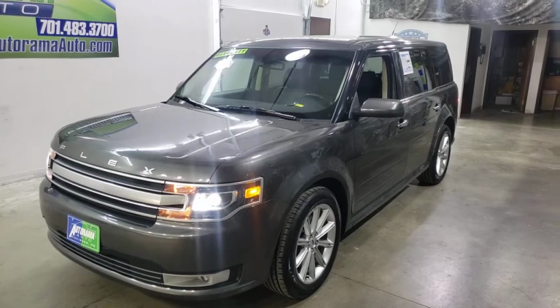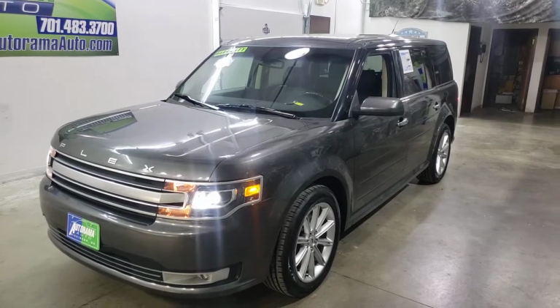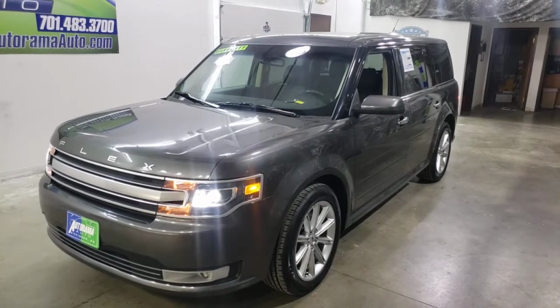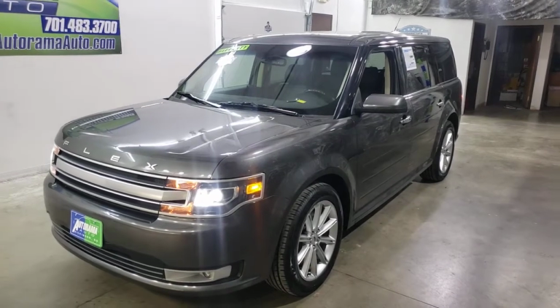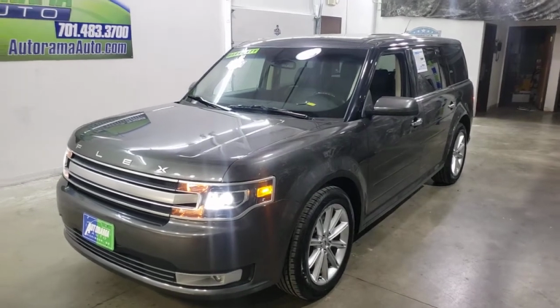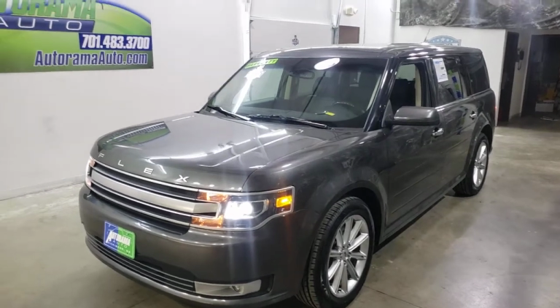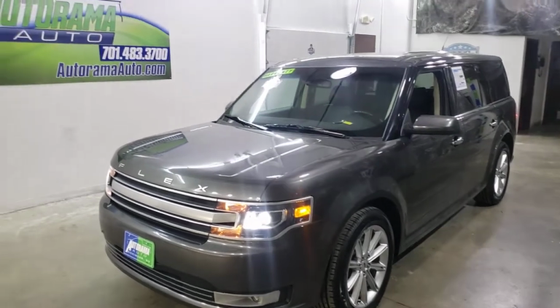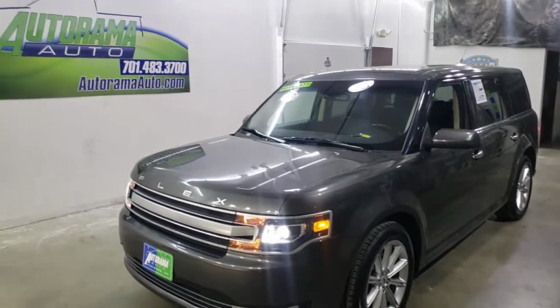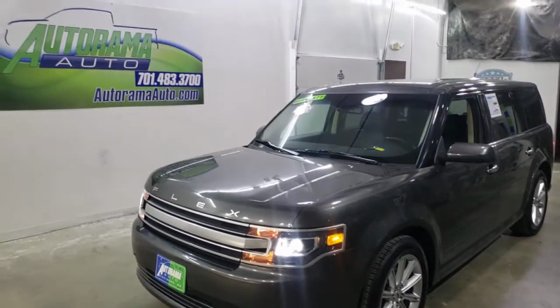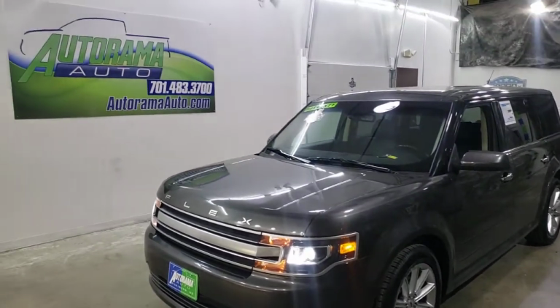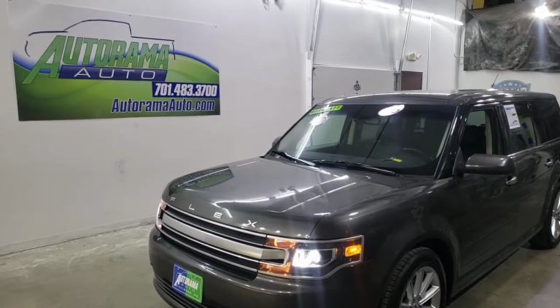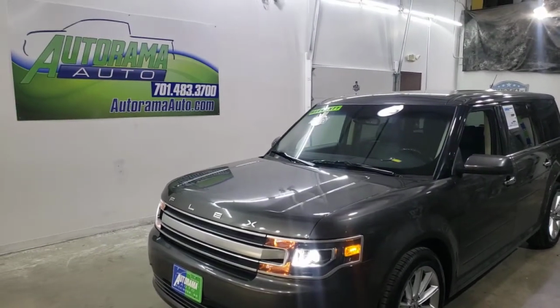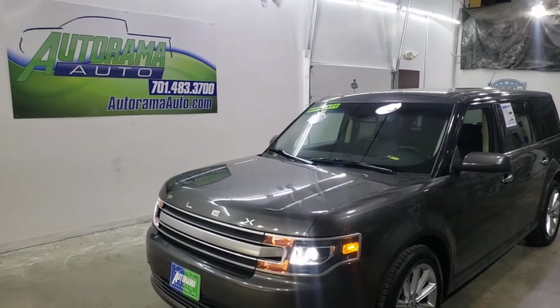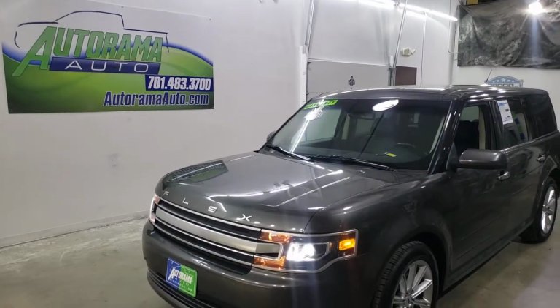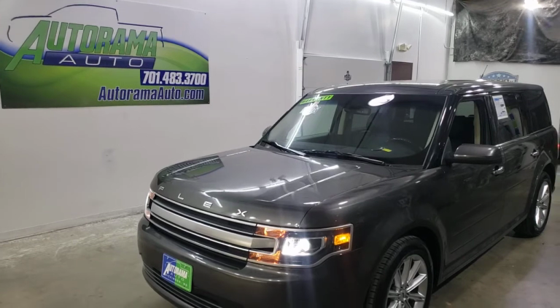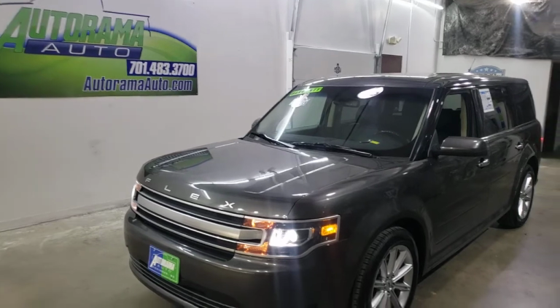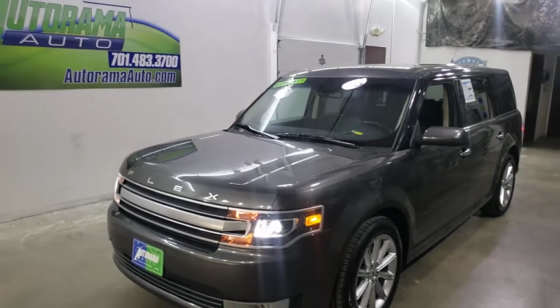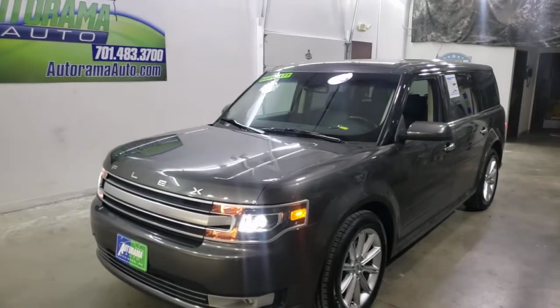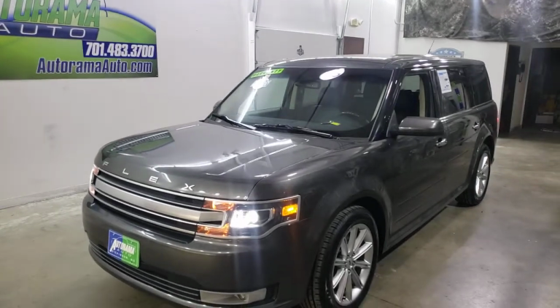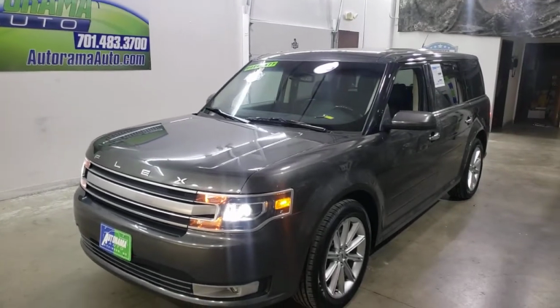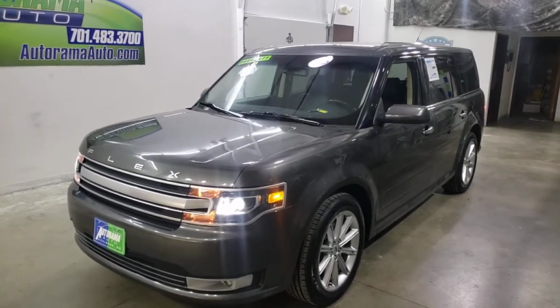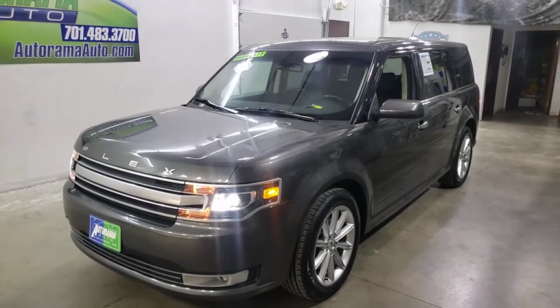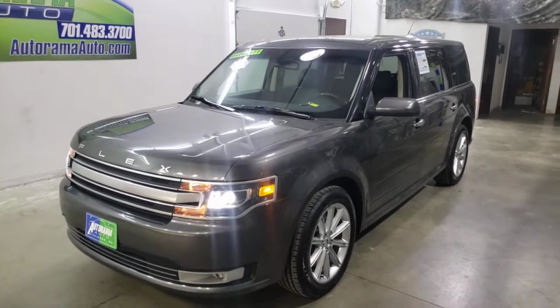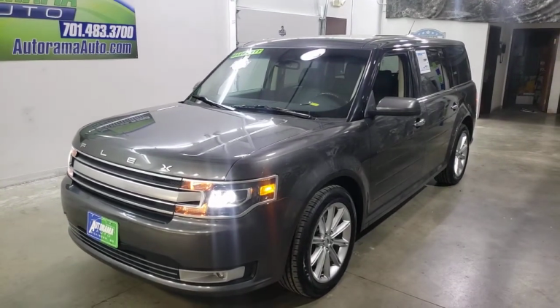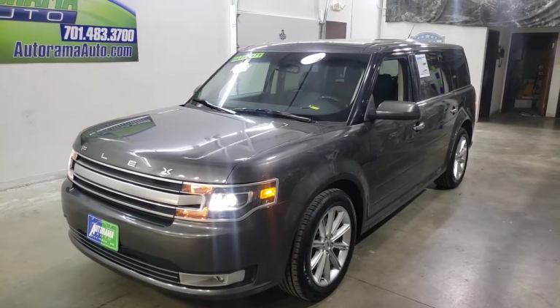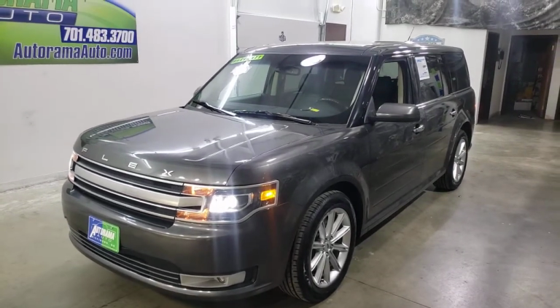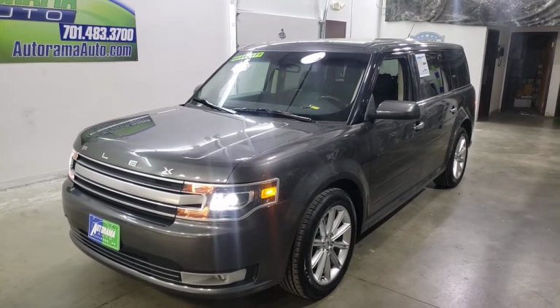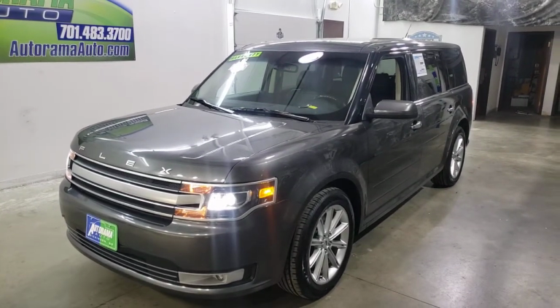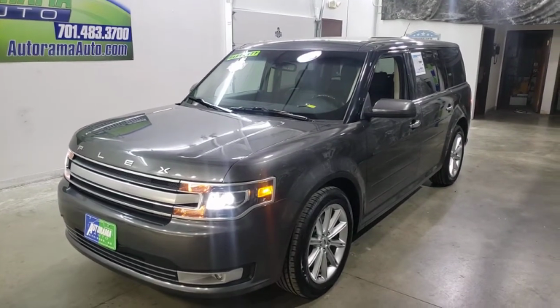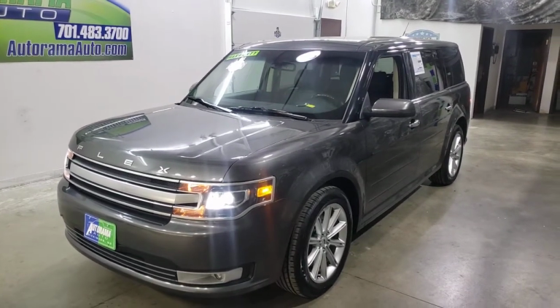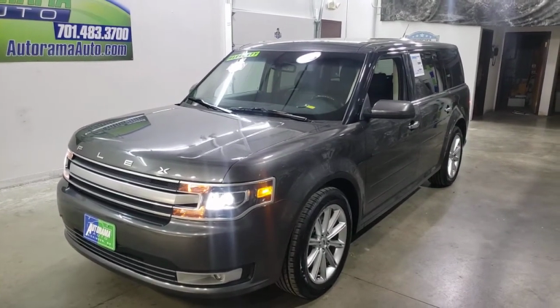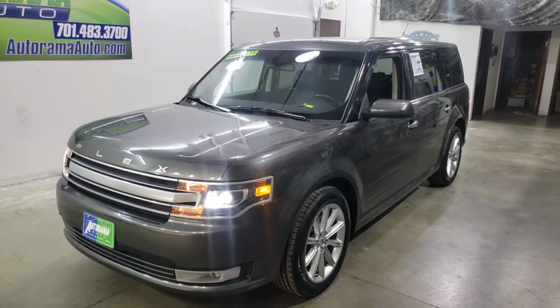Hi everyone, Carter, owner of Autorama Auto Sales here in Dickinson, North Dakota, AutoramaAuto.com. Let me walk you around this 2019 Ford Flex Limited.